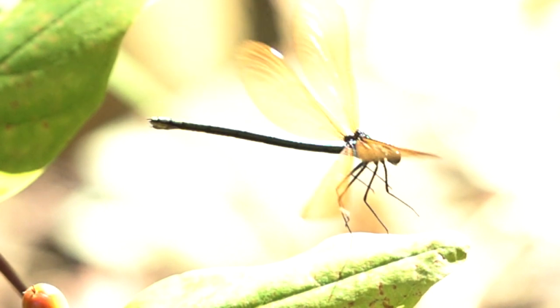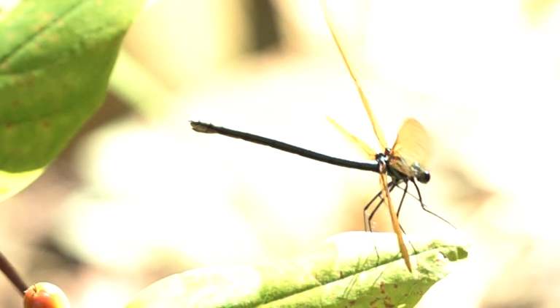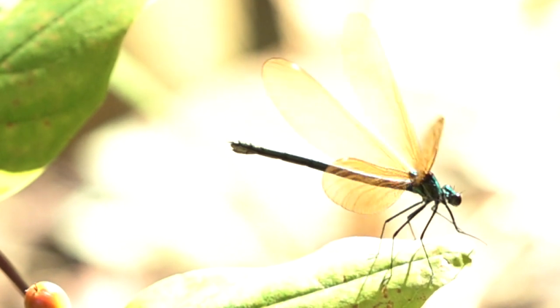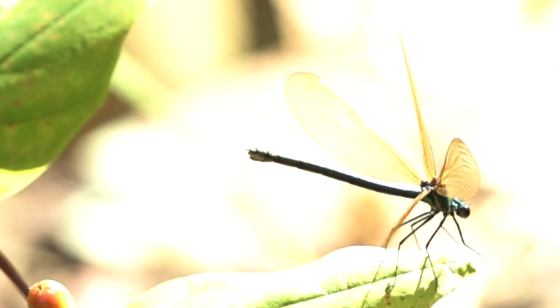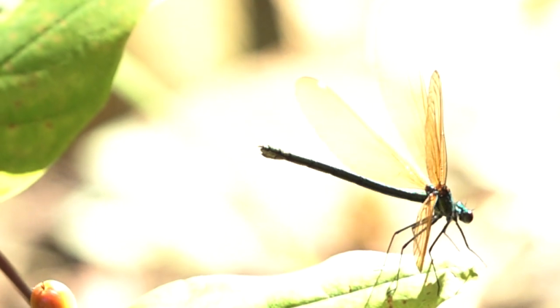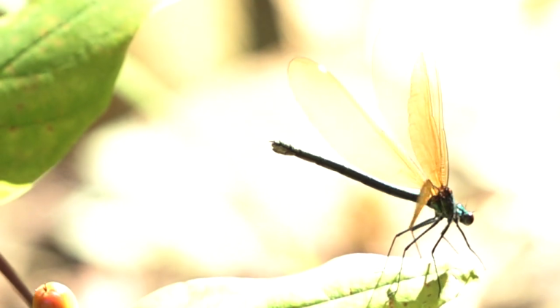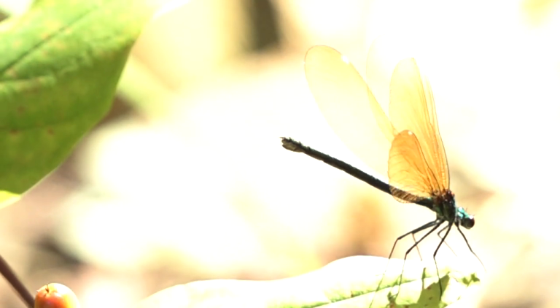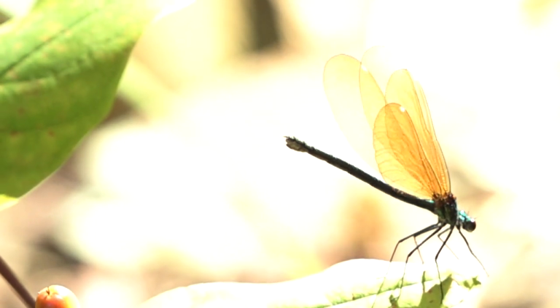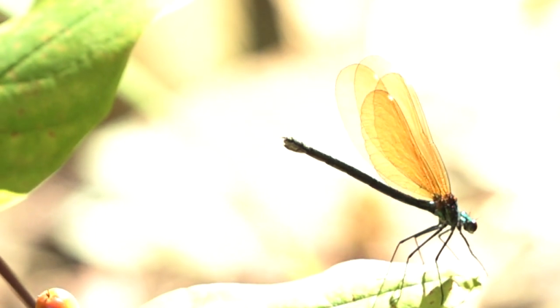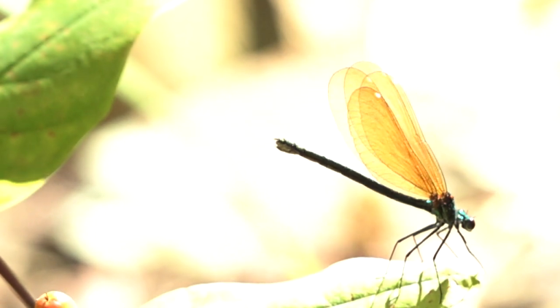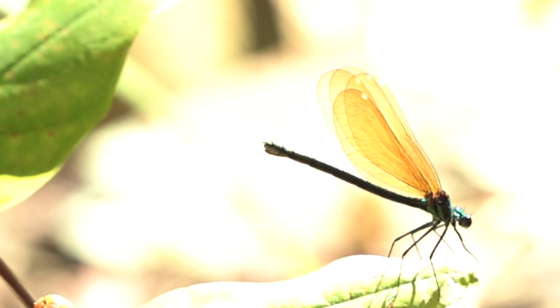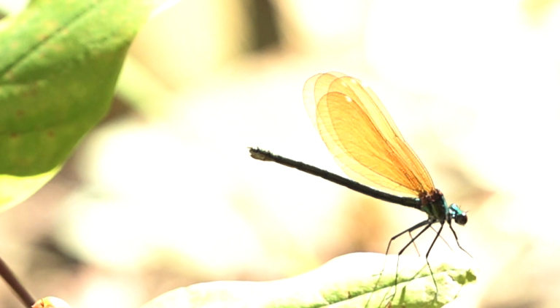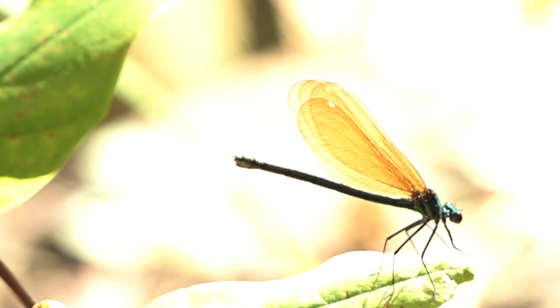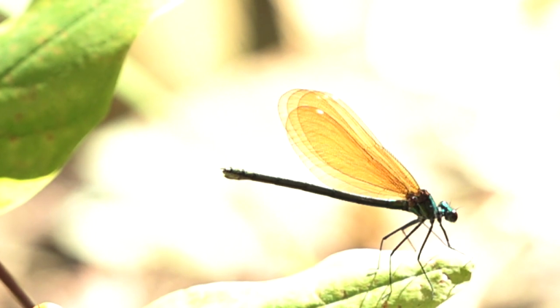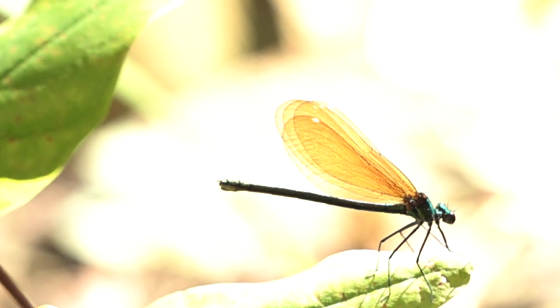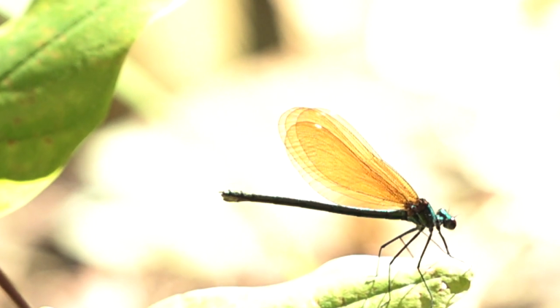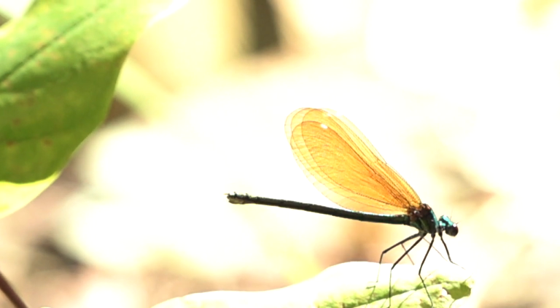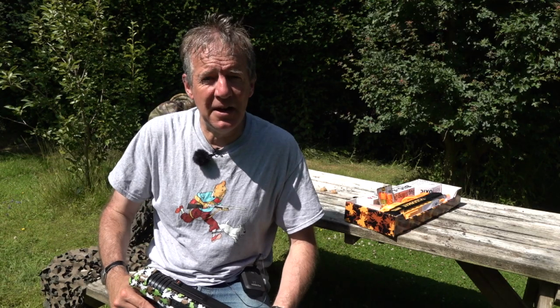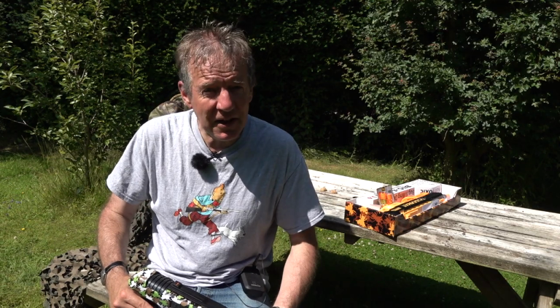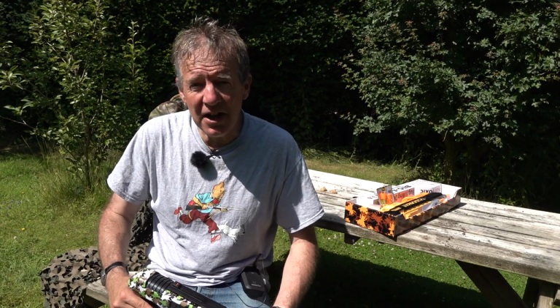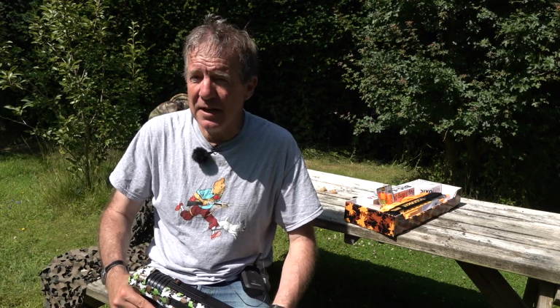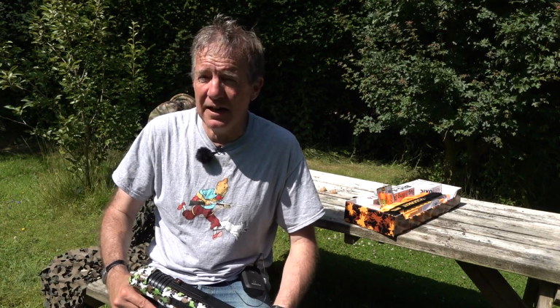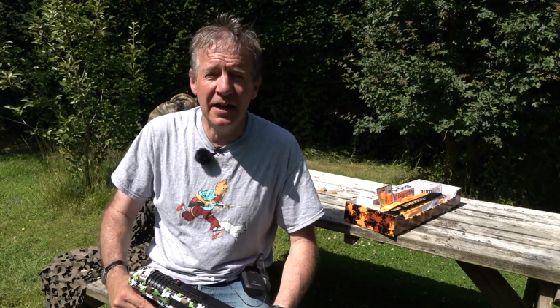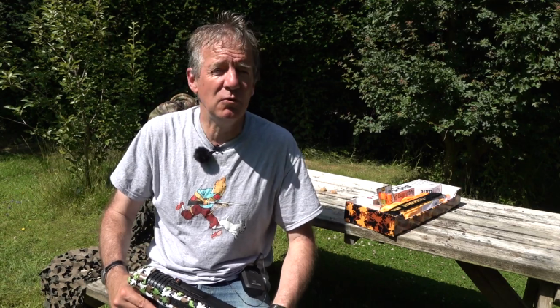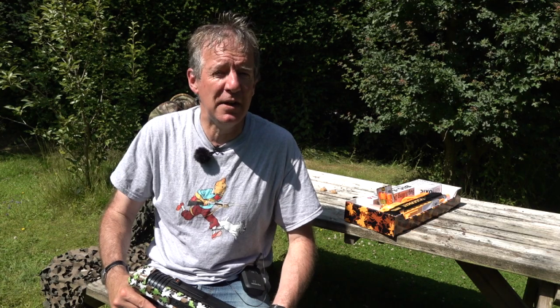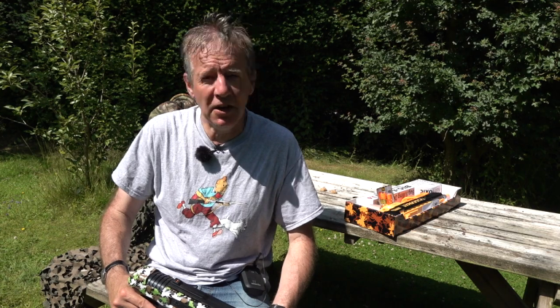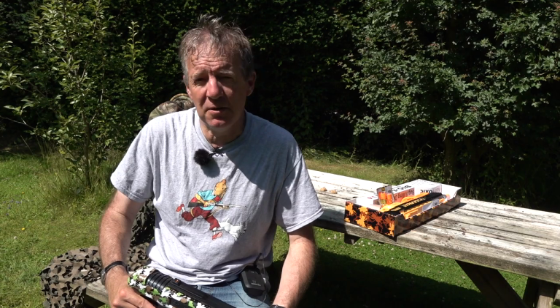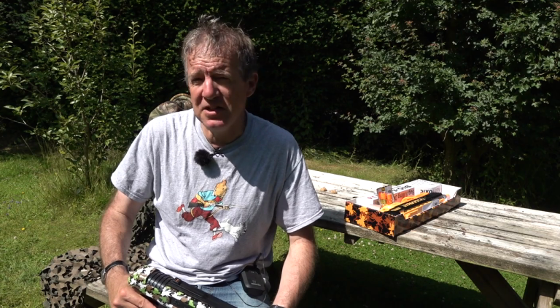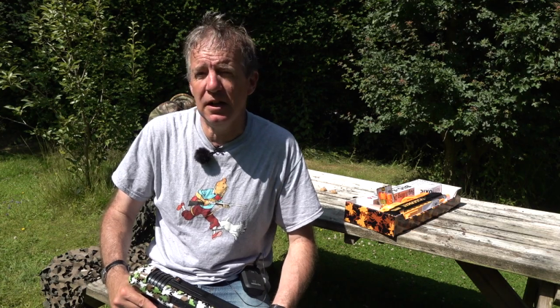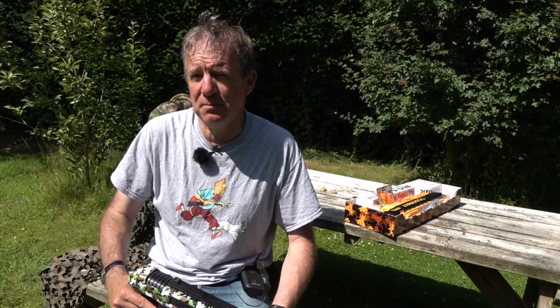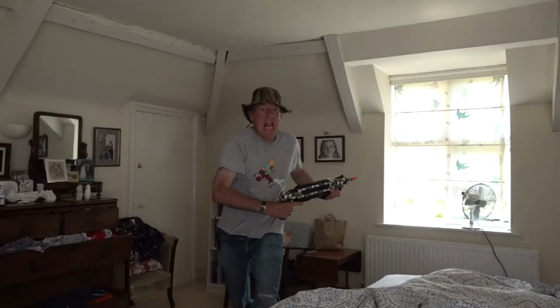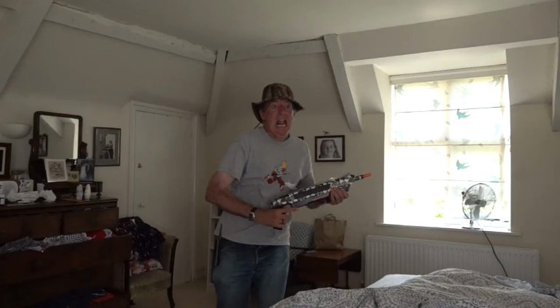There are of course some species that are not on the quarry list. Now this is not a toy, as the packaging makes clear — and as I can make clear as you watch me hunting the mighty clothes moth in my bedroom.